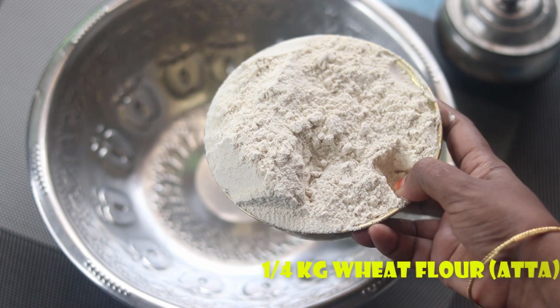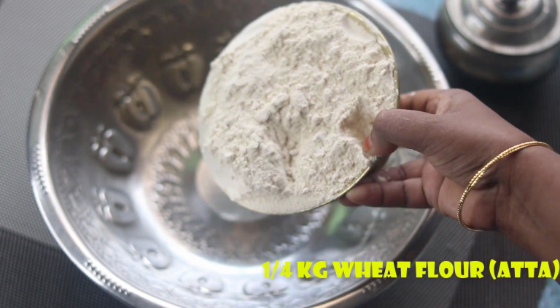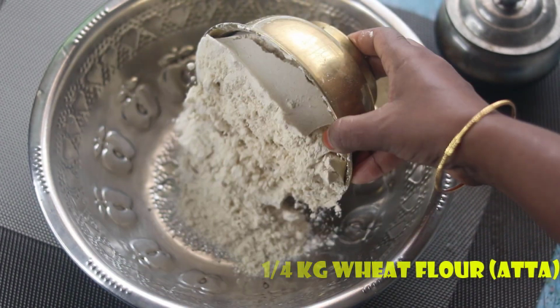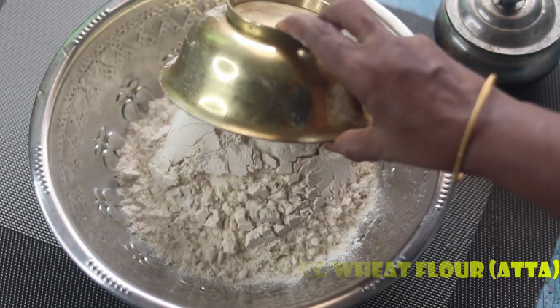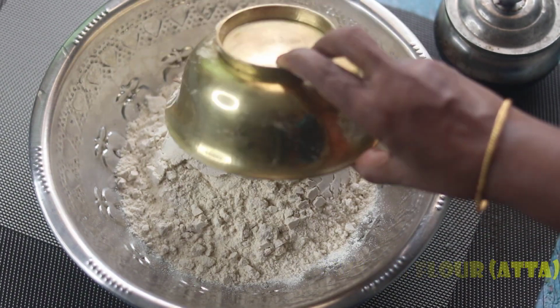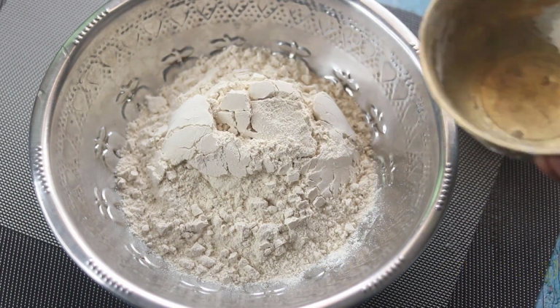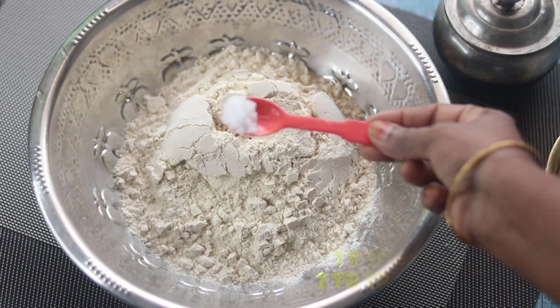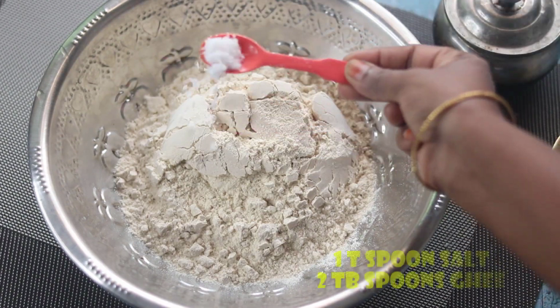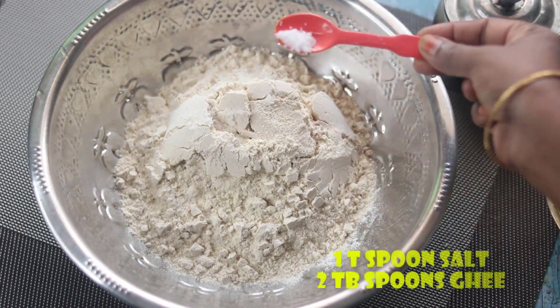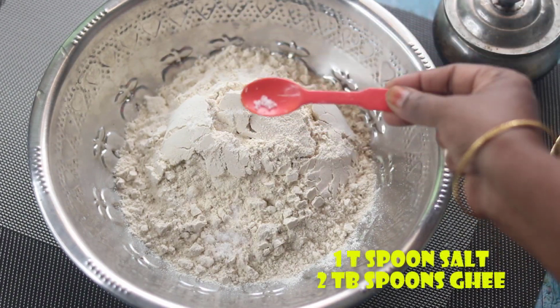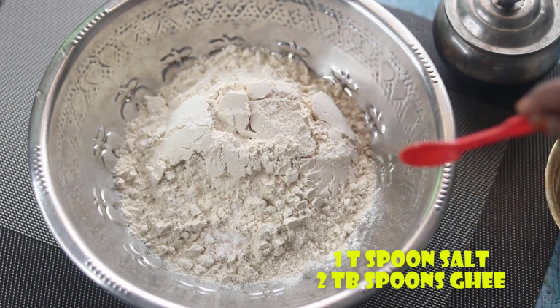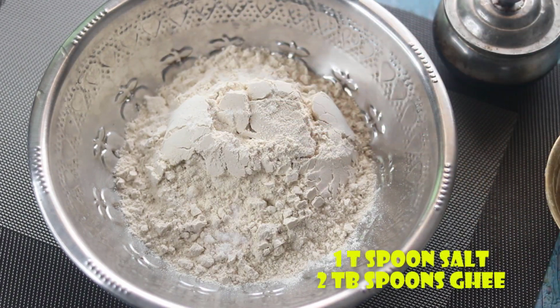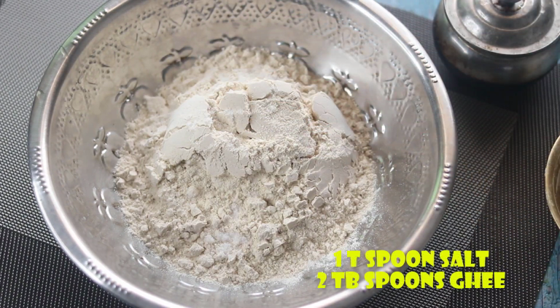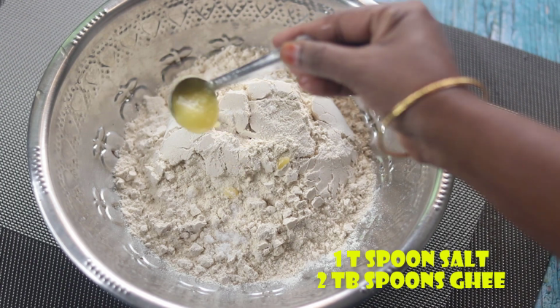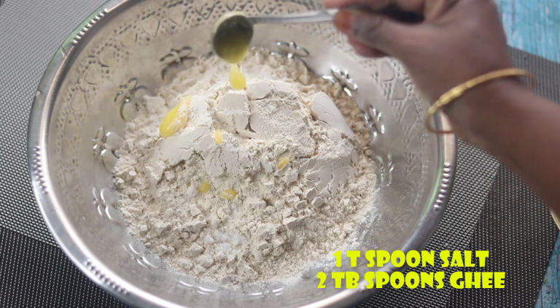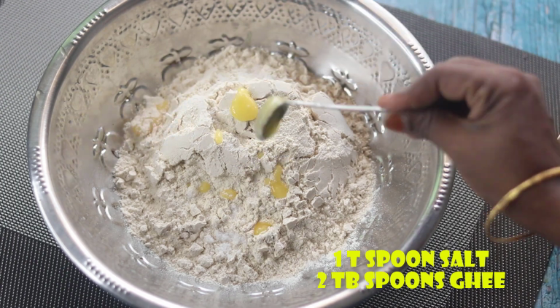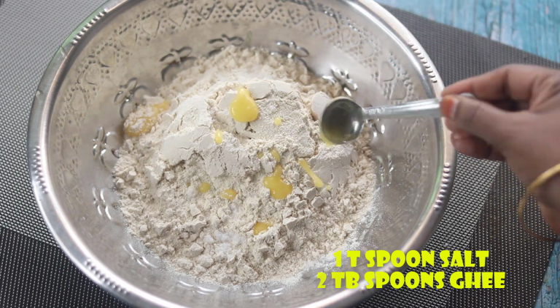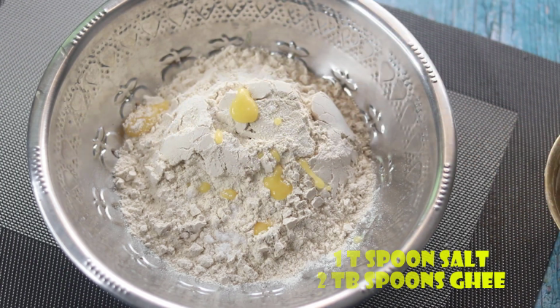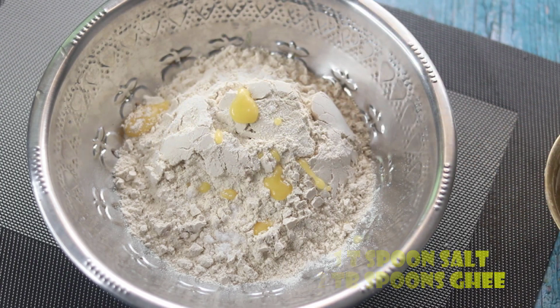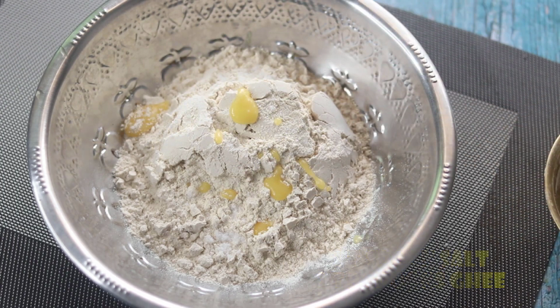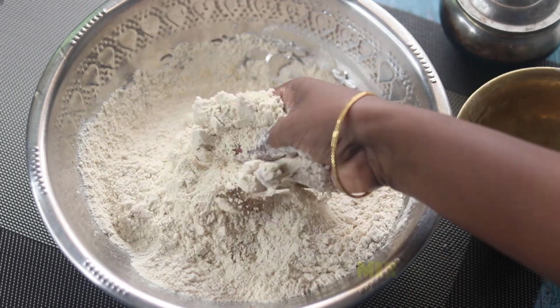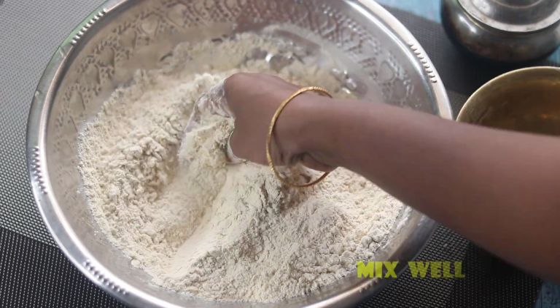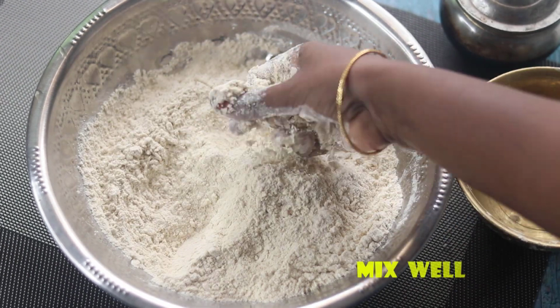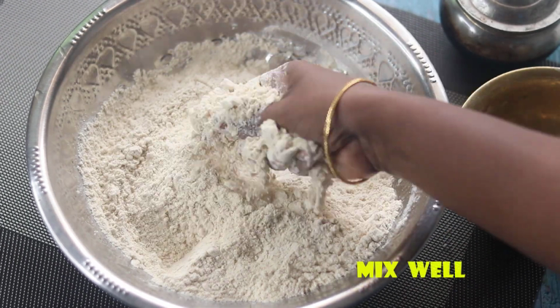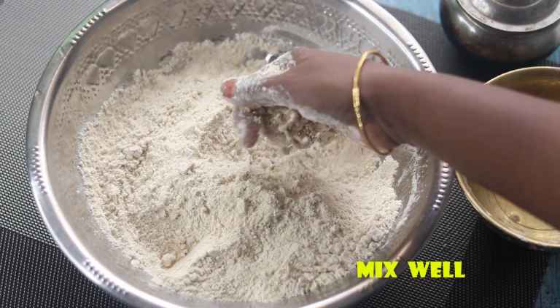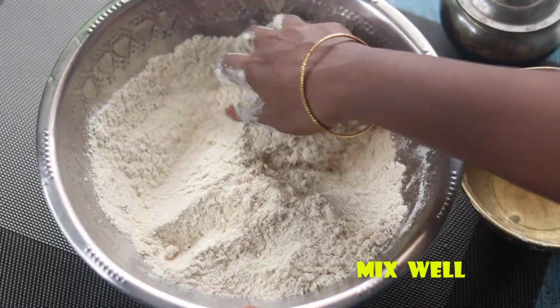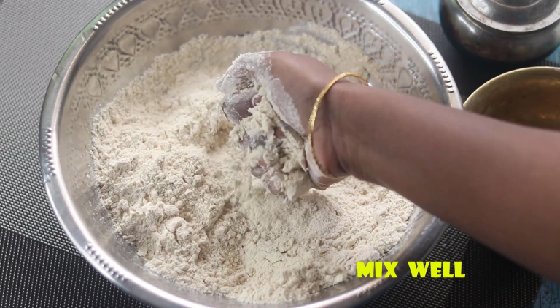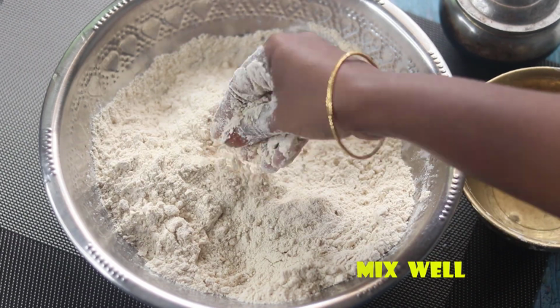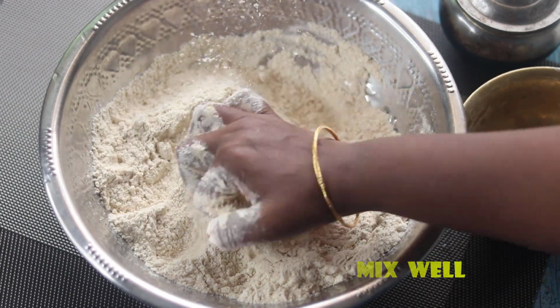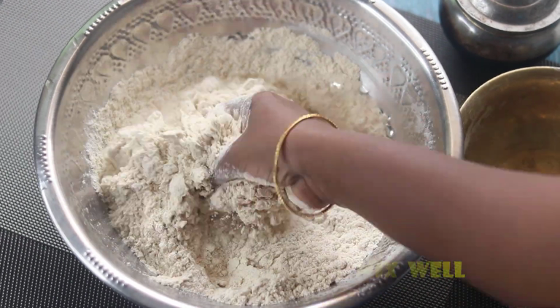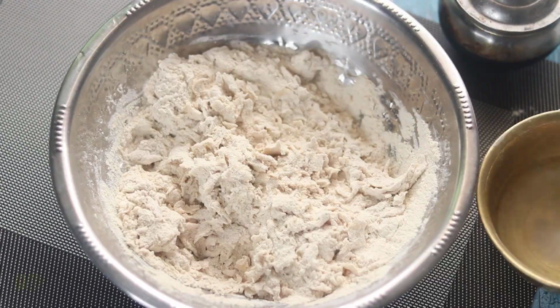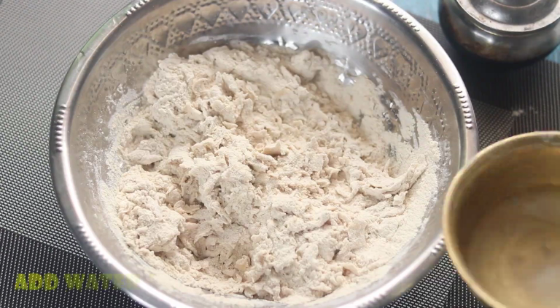Here, I will add 1 teaspoon of salt, 2 tablespoons of salt, and then 1 teaspoon of salt. You can also add water to the season.